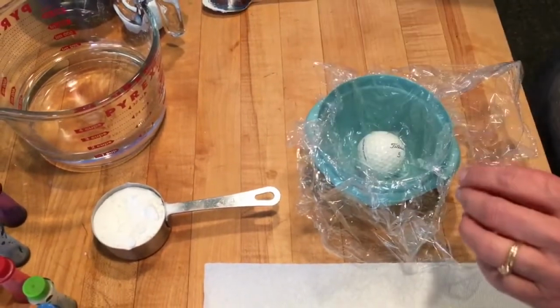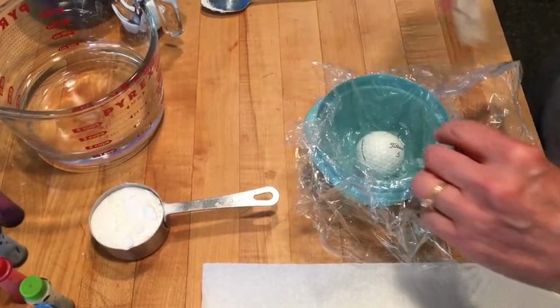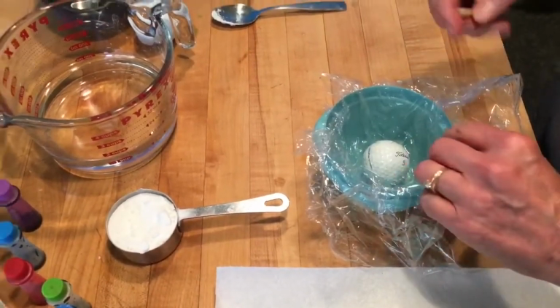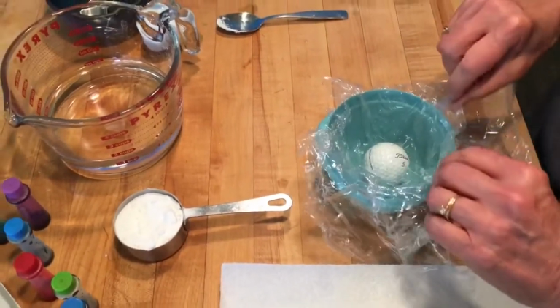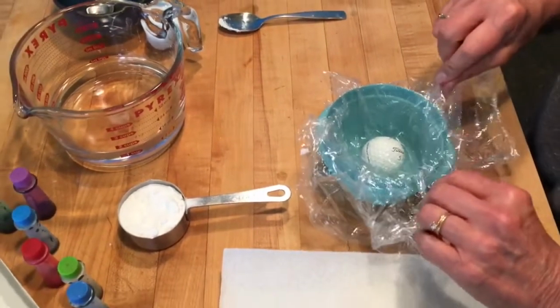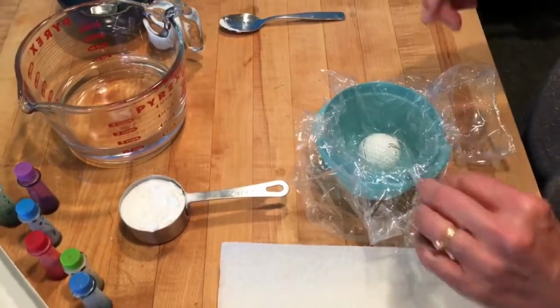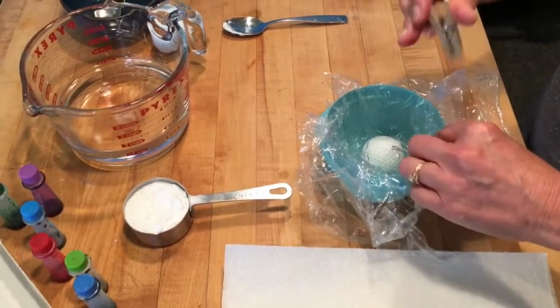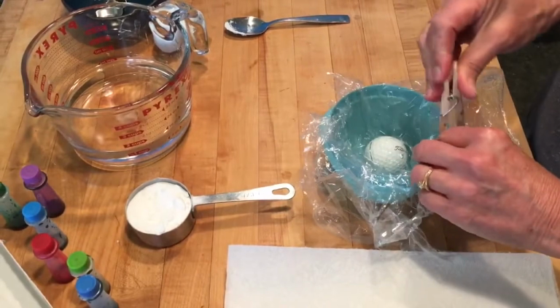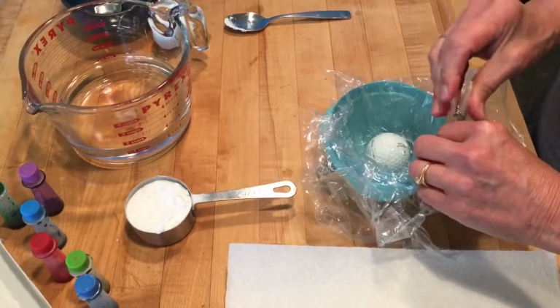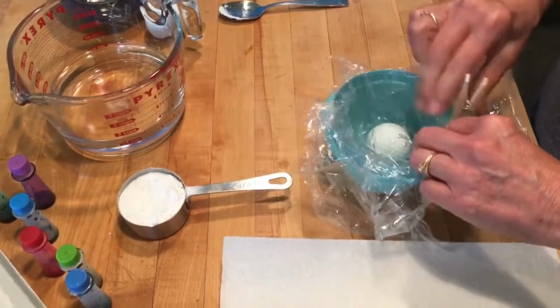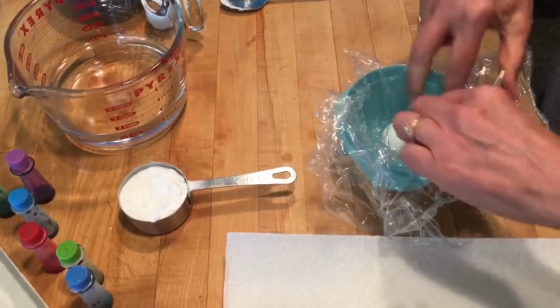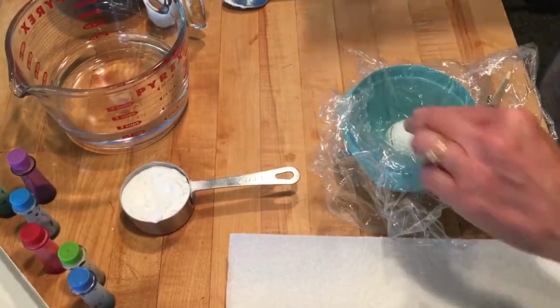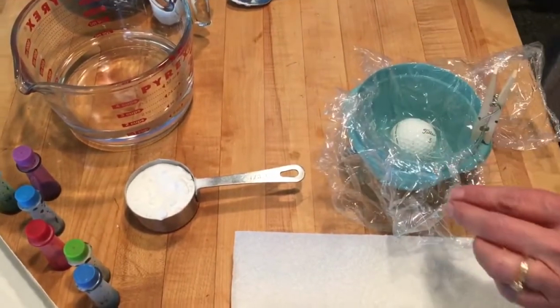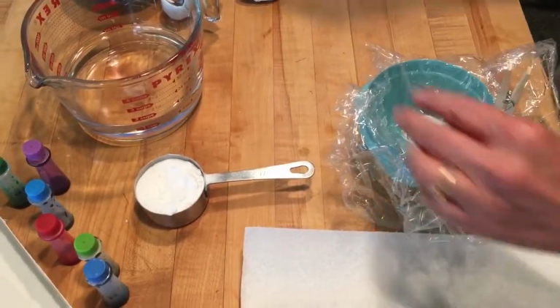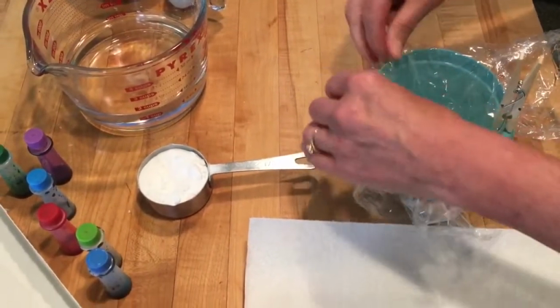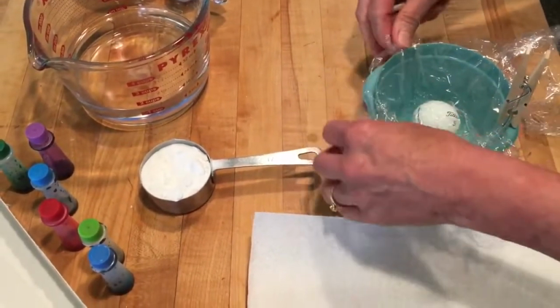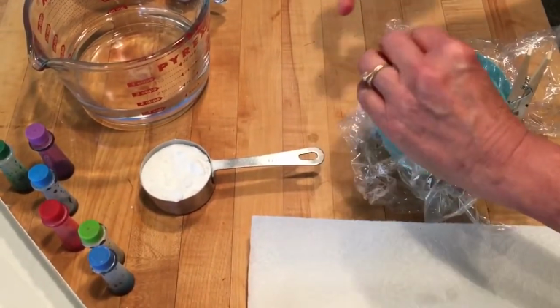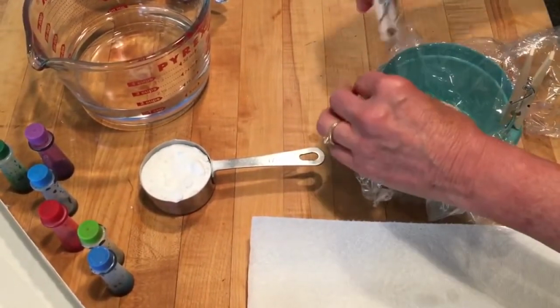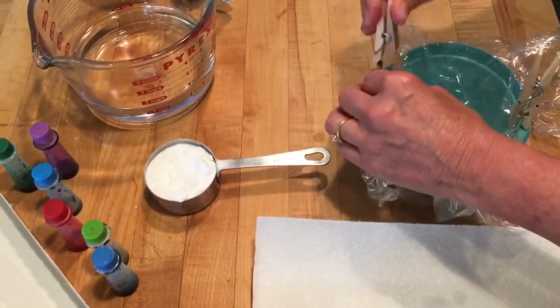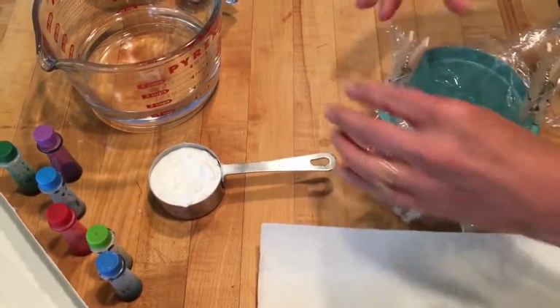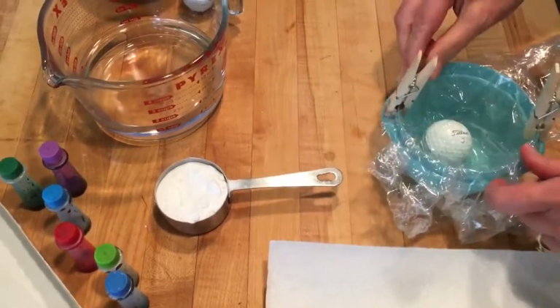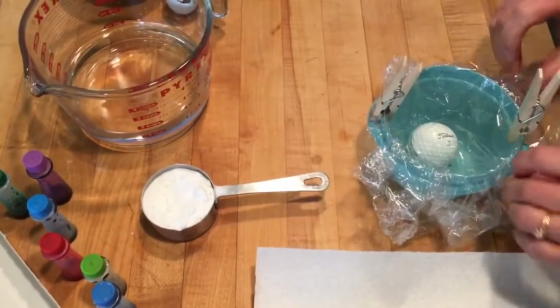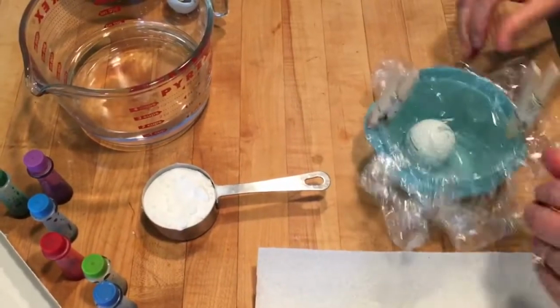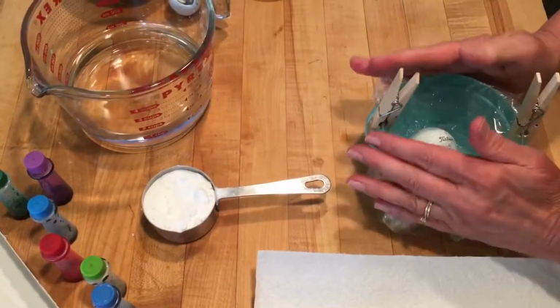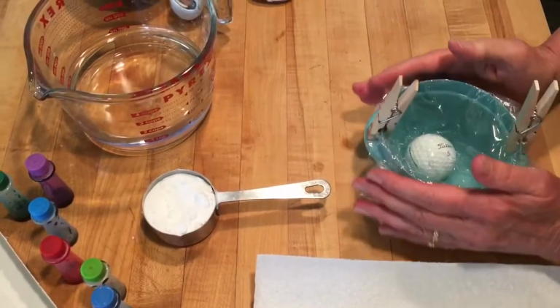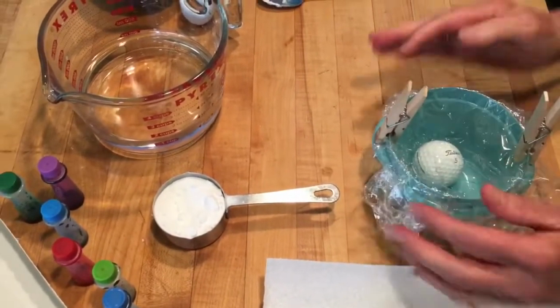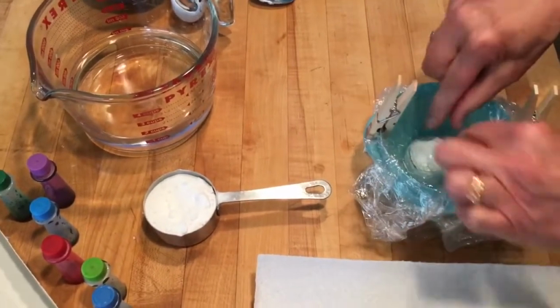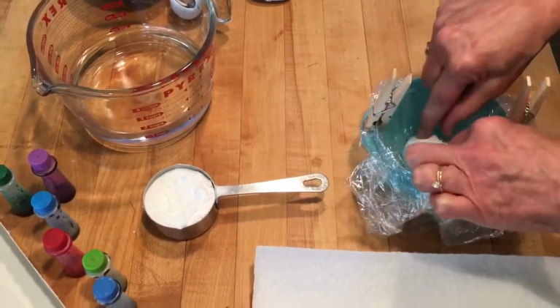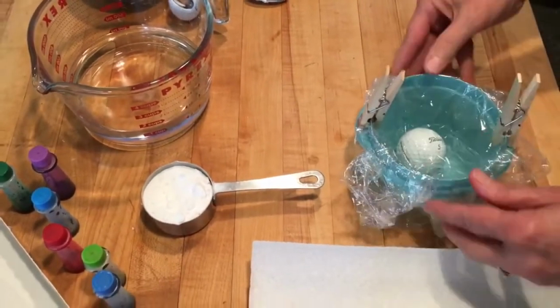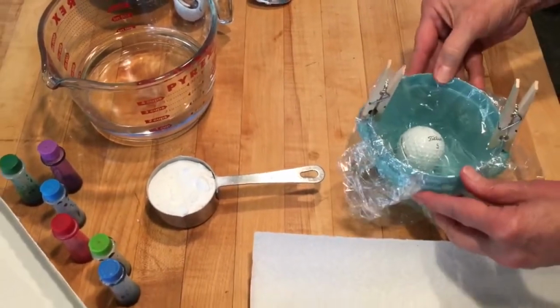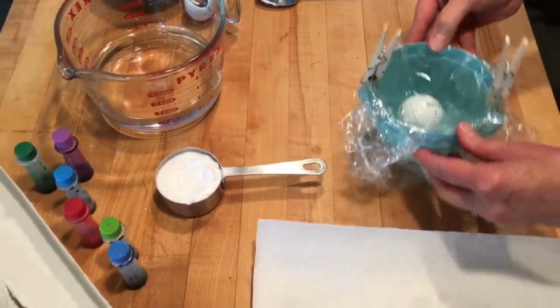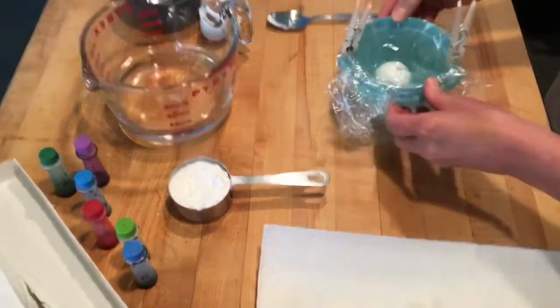I'm going to clip these sides, because when the water goes in it'll pull the wrap down more. I've clipped the shorter sides, and that's all ready.